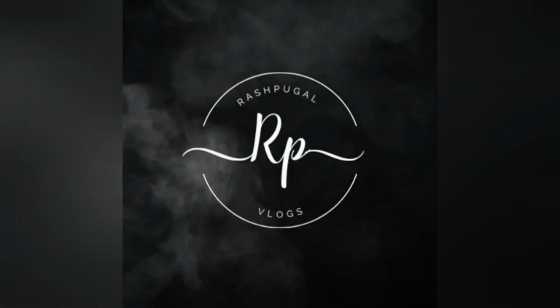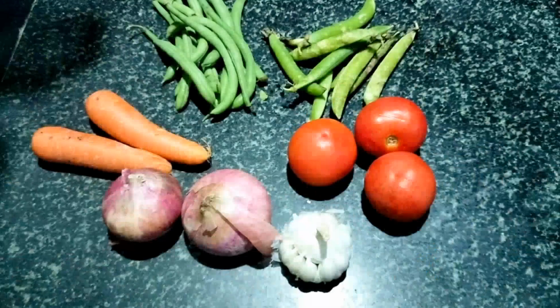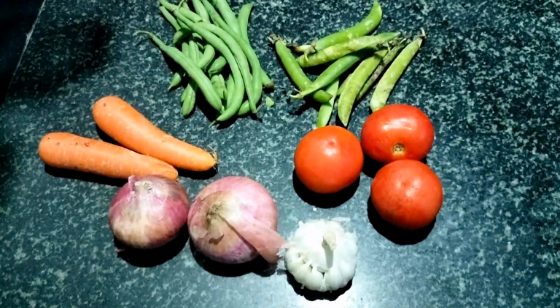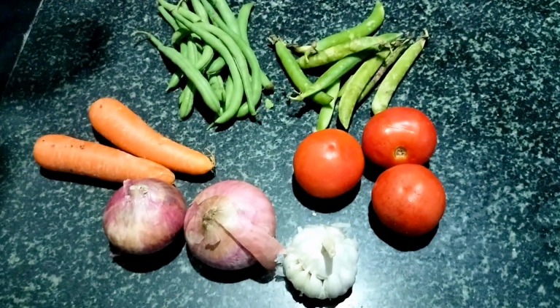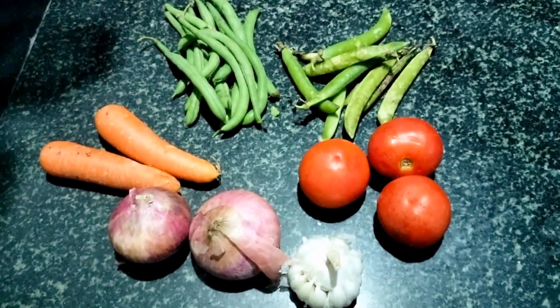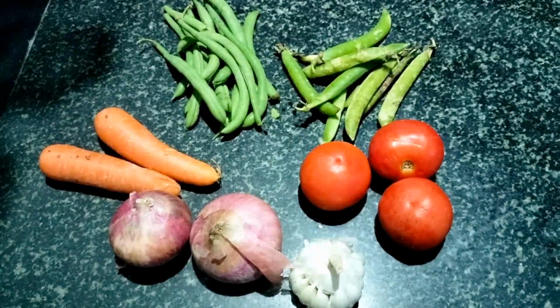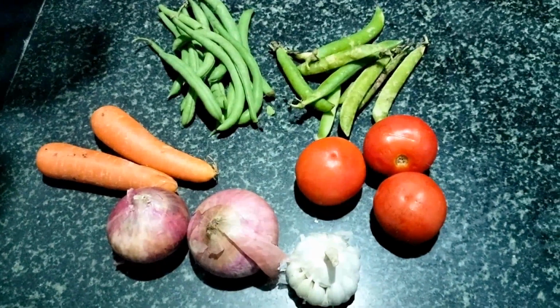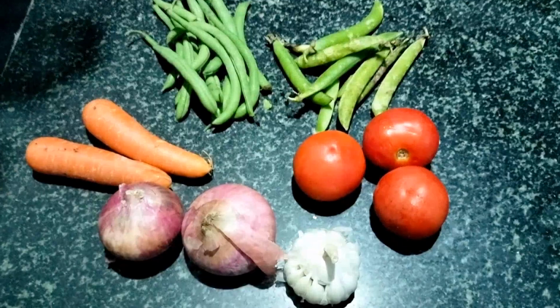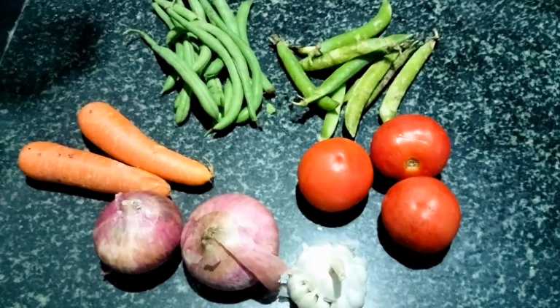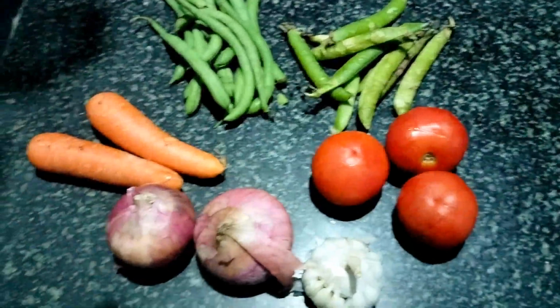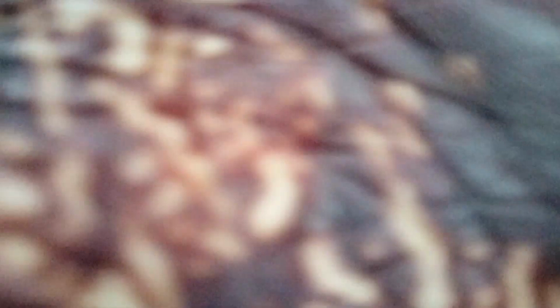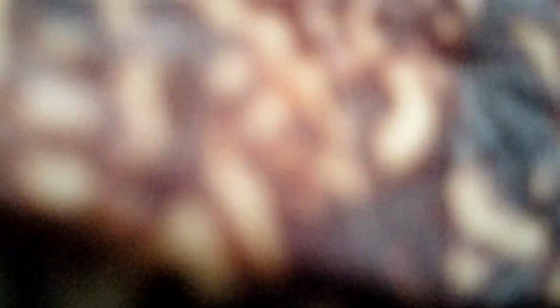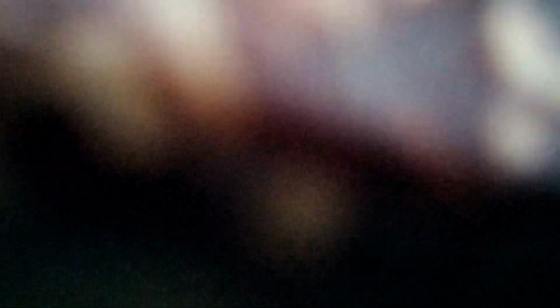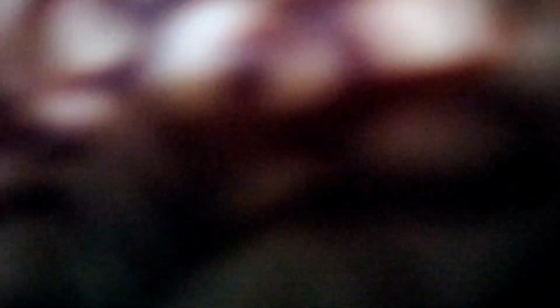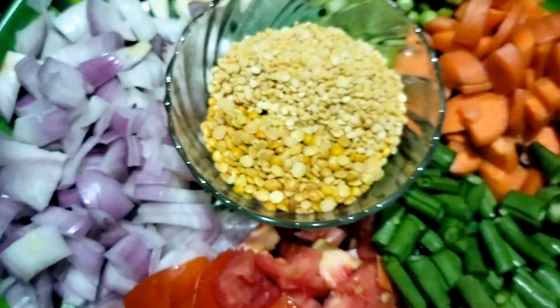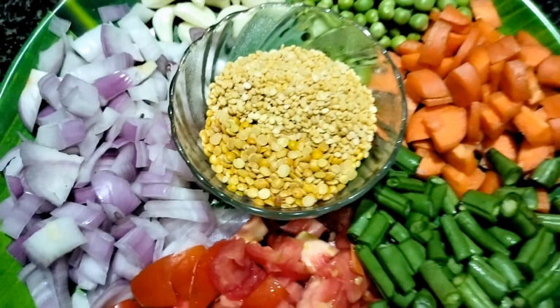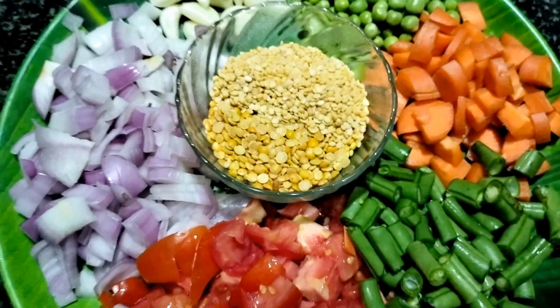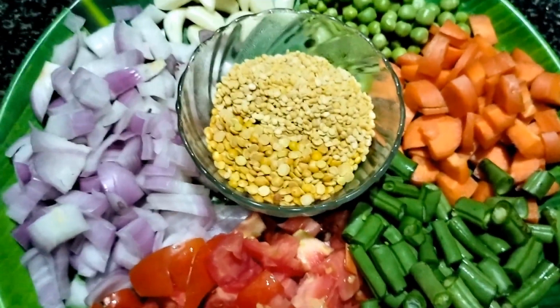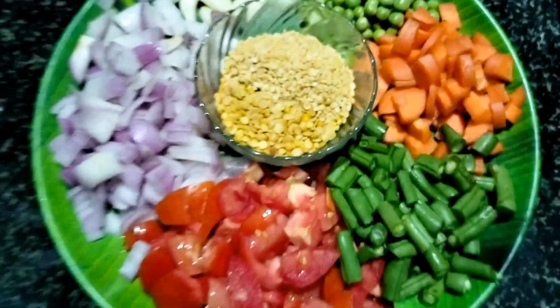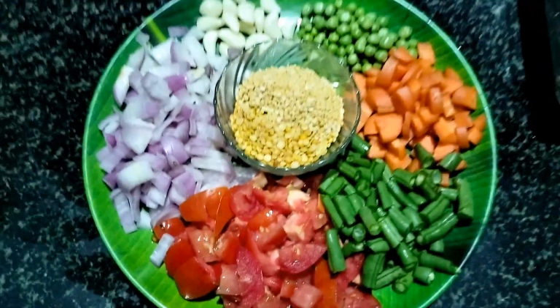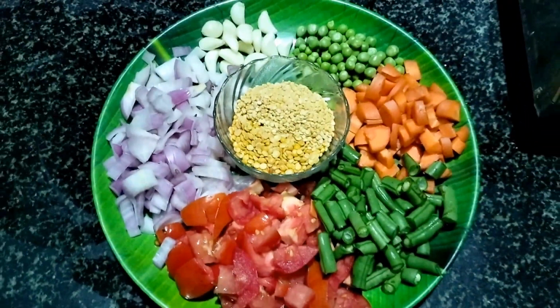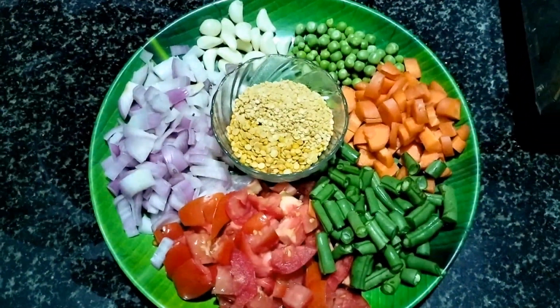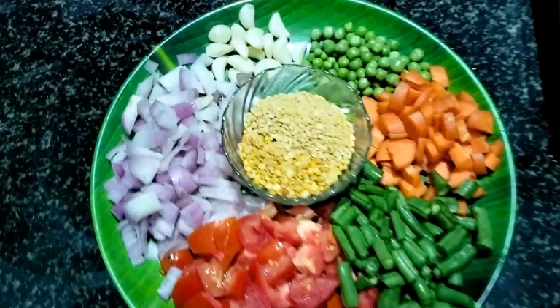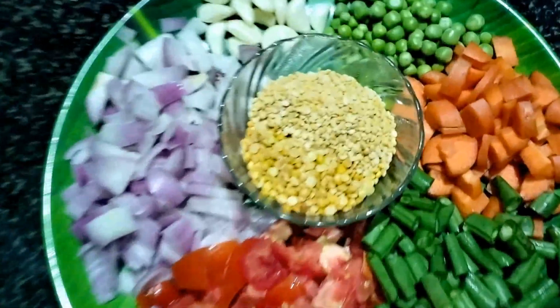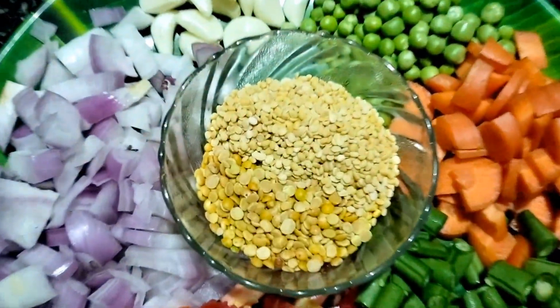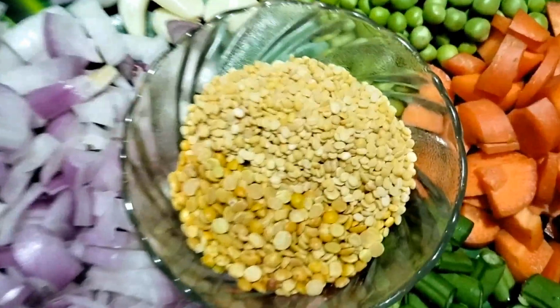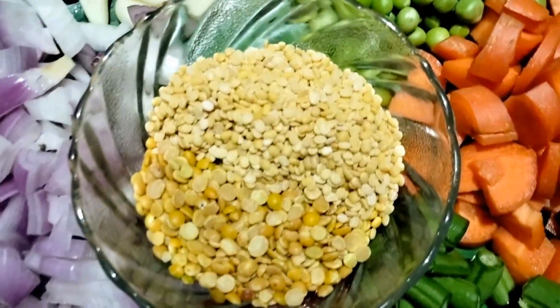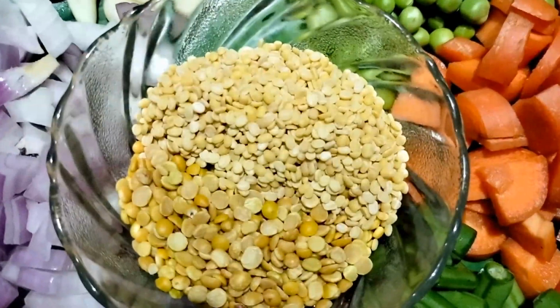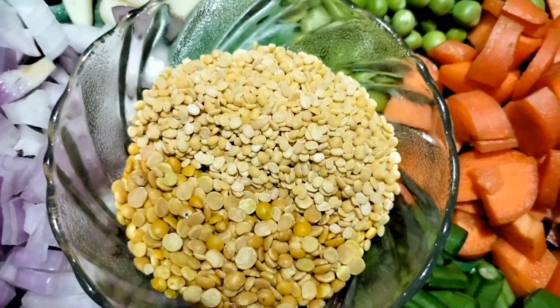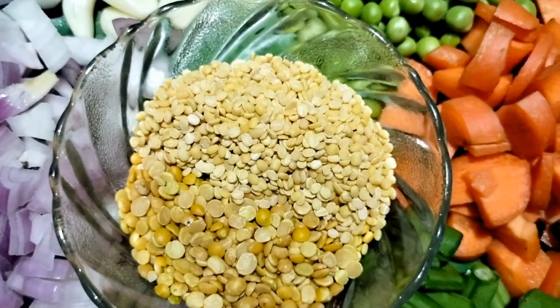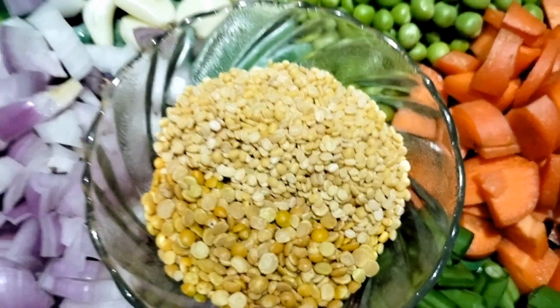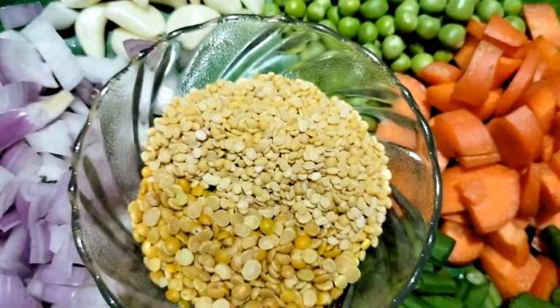Now, first, we will prepare the Sambar ingredients. We will clean them up. You can also use a tumbler — fill a full tumbler for this recipe.